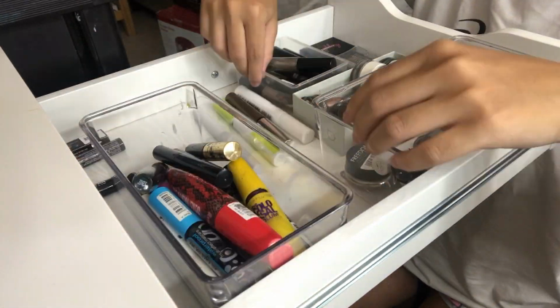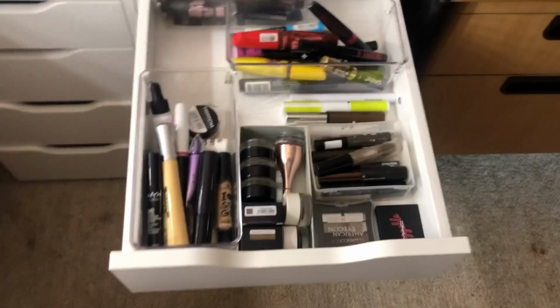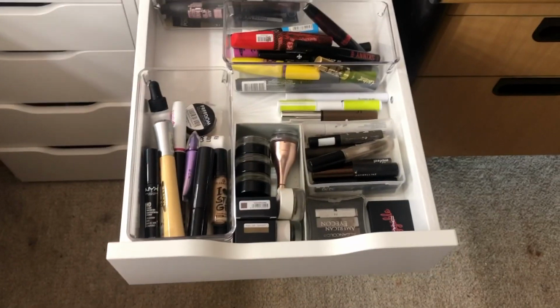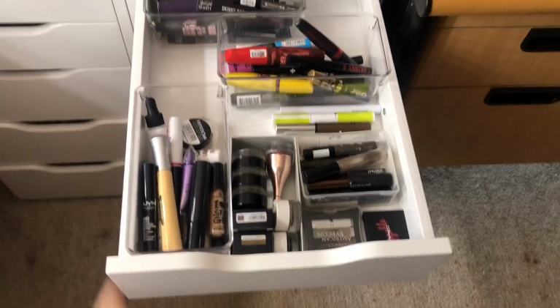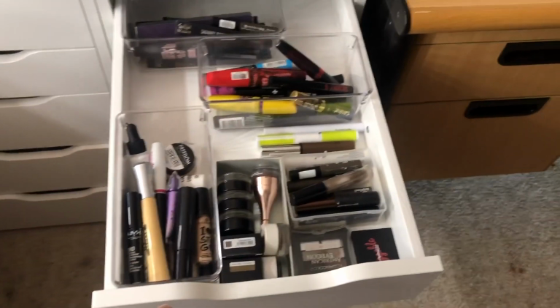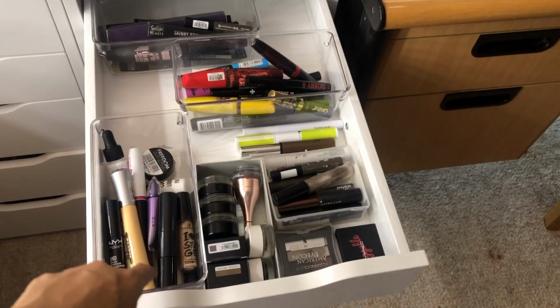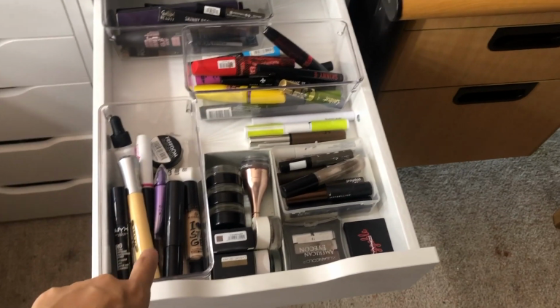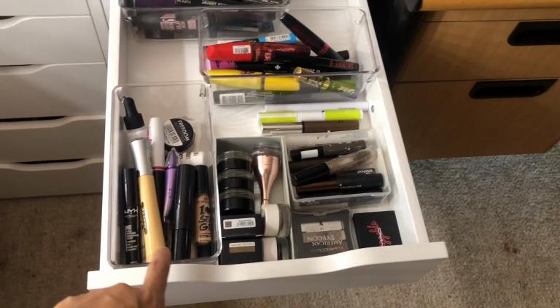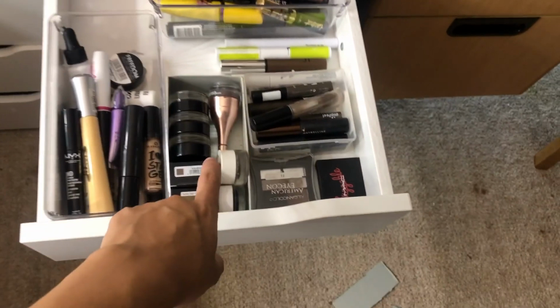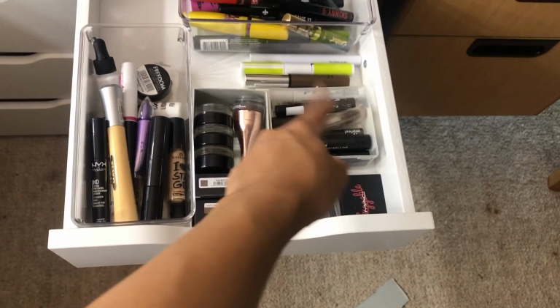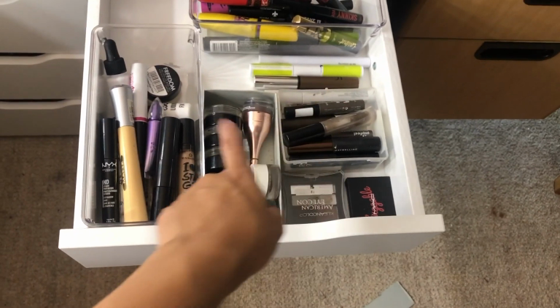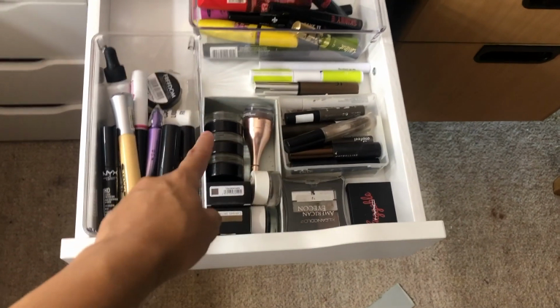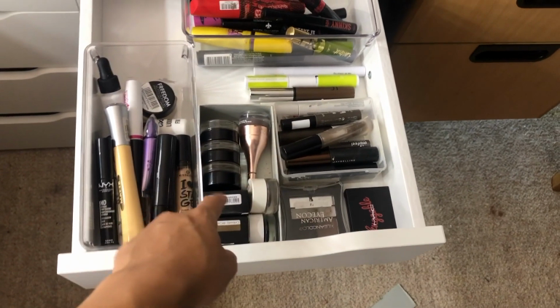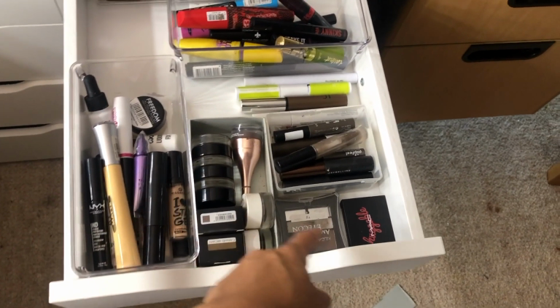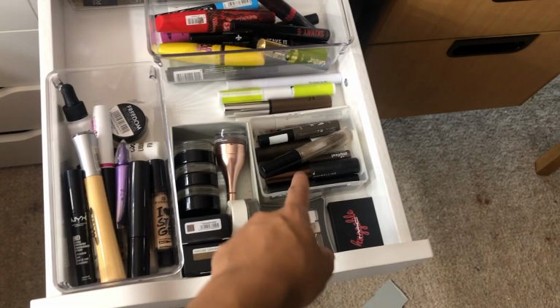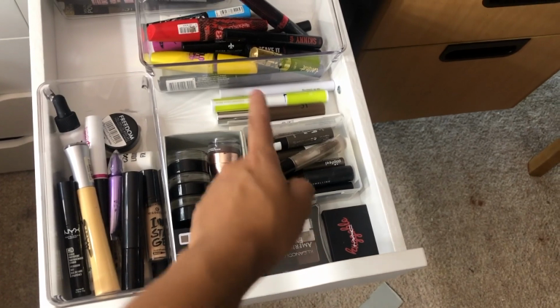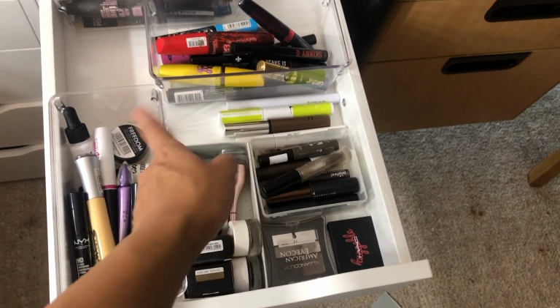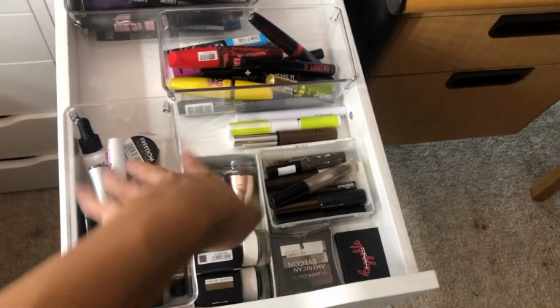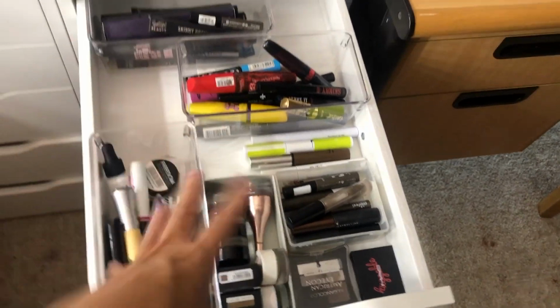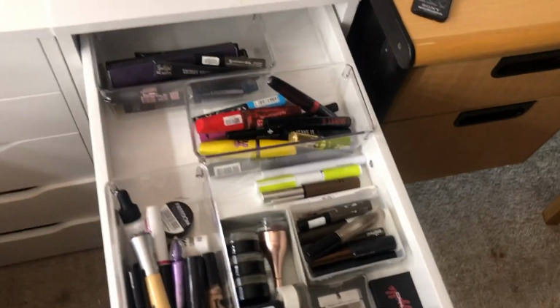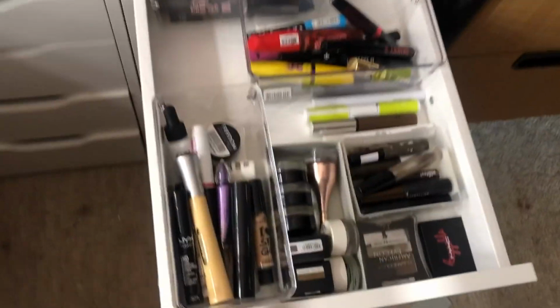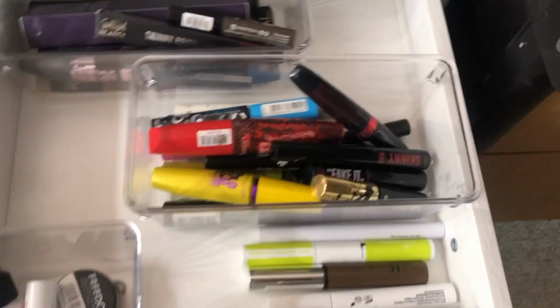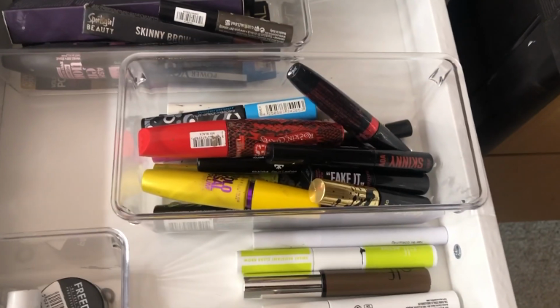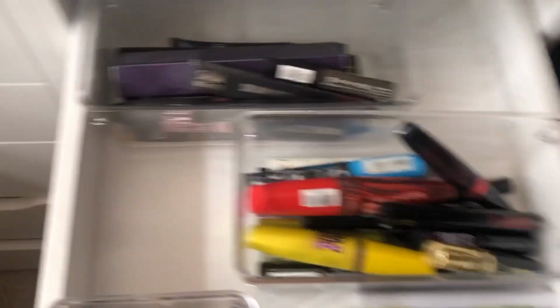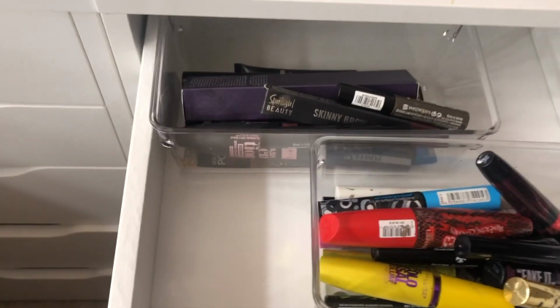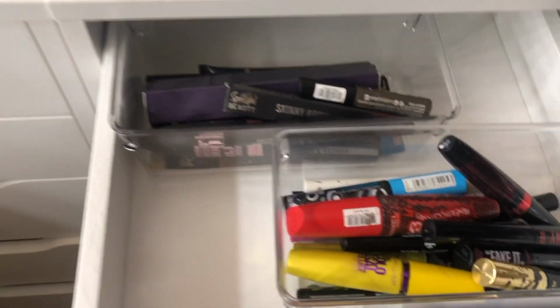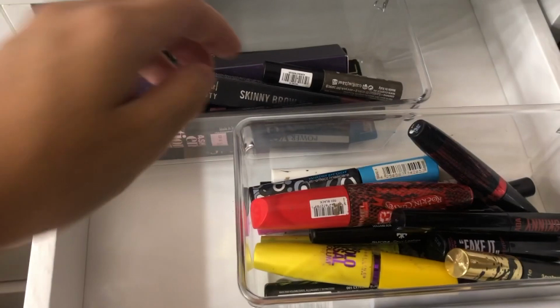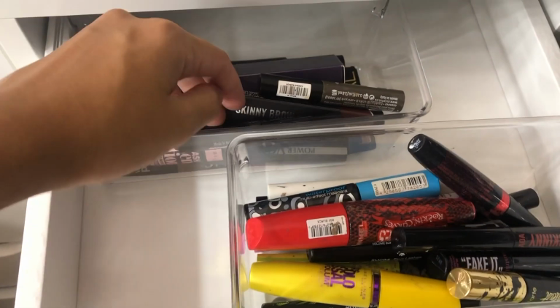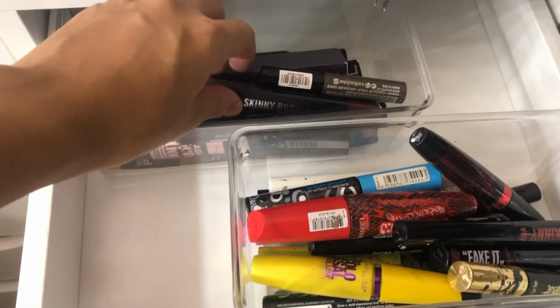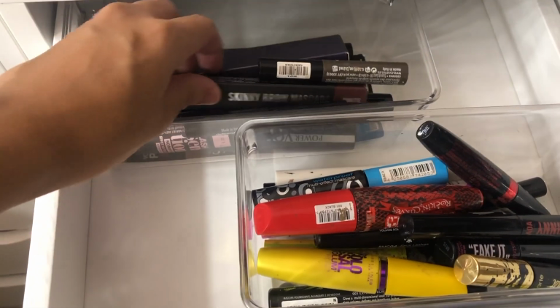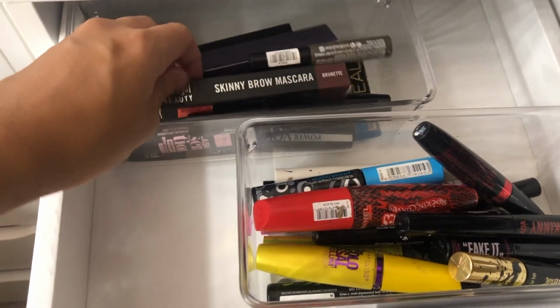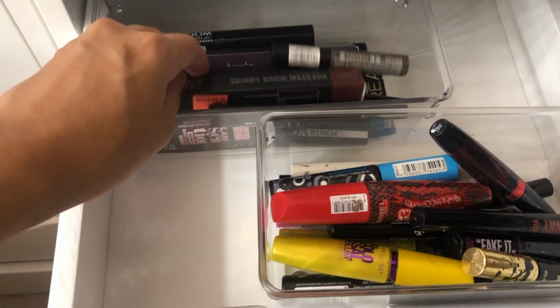This is my first eye drawer - eyeshadow primers. These are all my eyebrow stuff: pomades, powders, gels, and anything I need. My mascaras that I'm currently using, then backup mascaras and backup eyebrow gels.